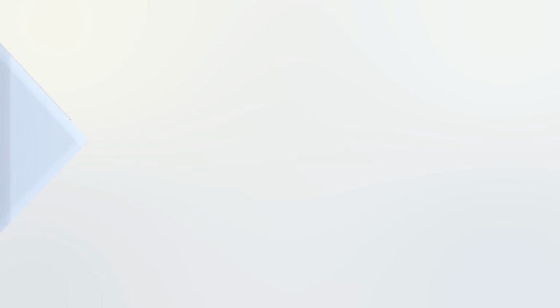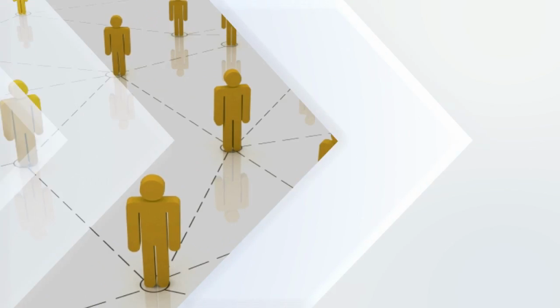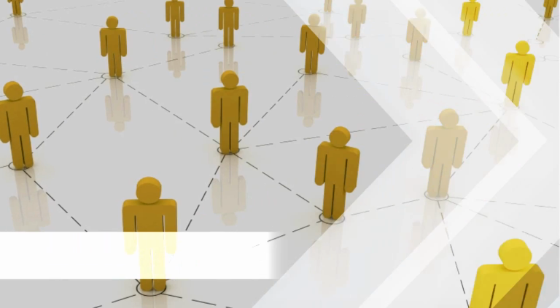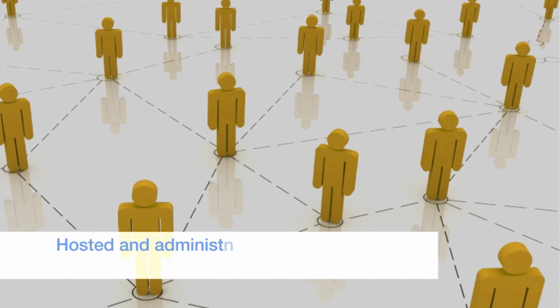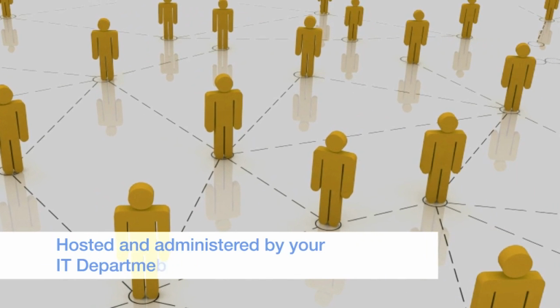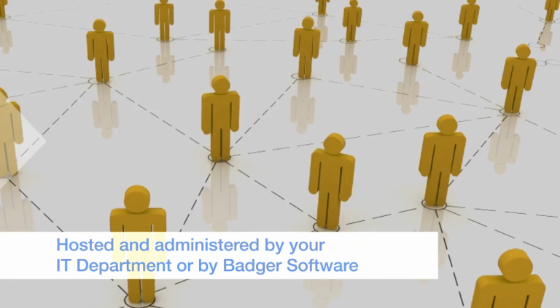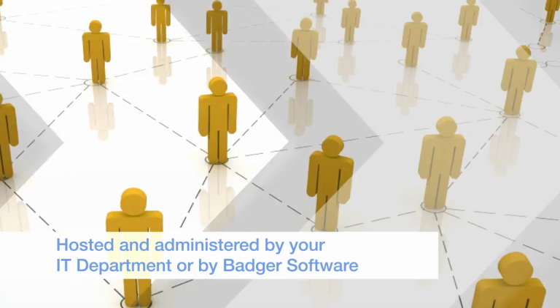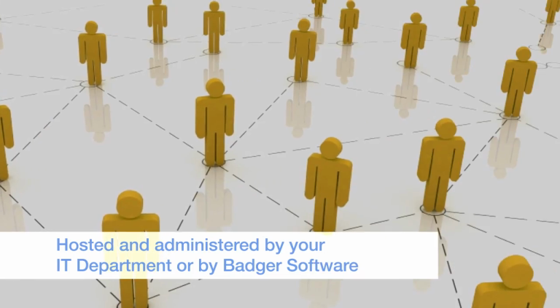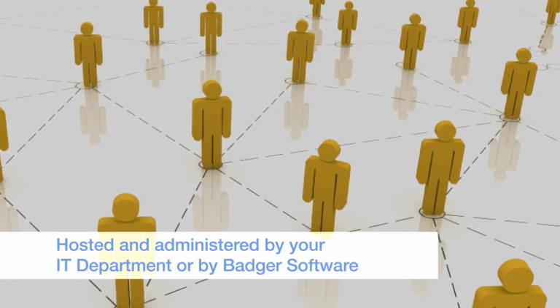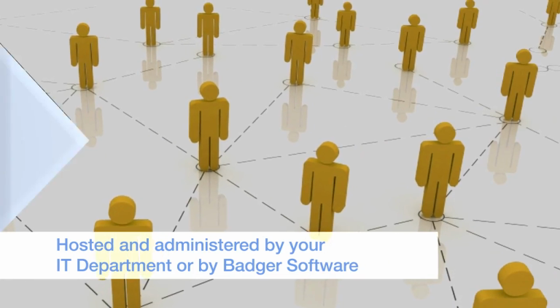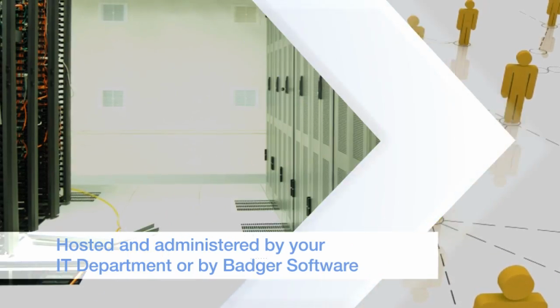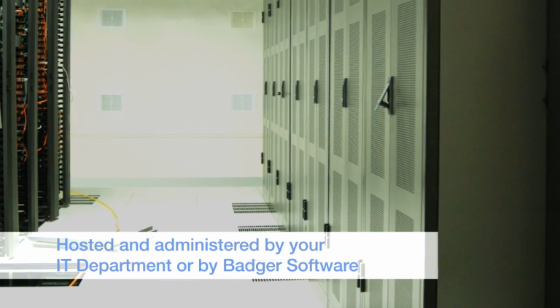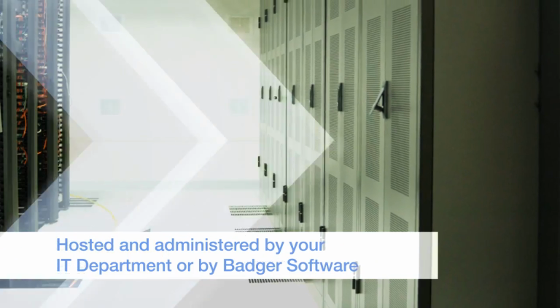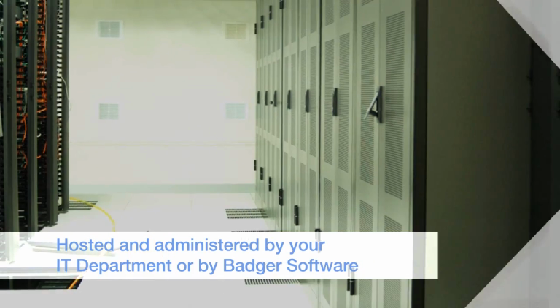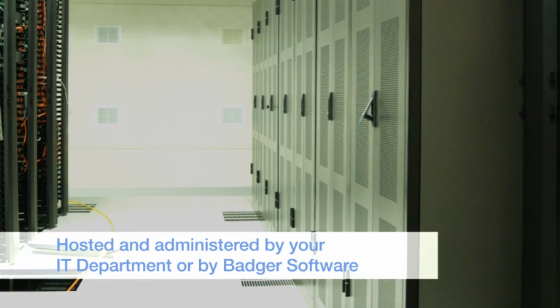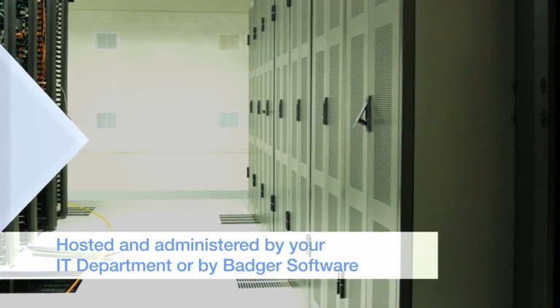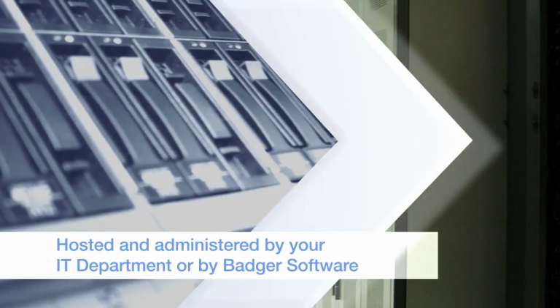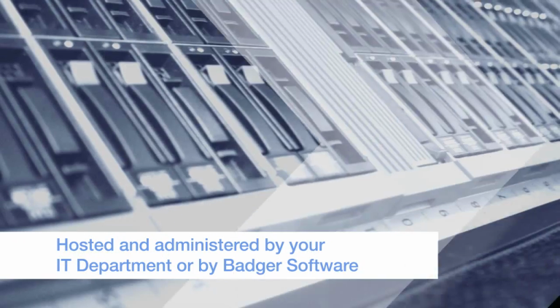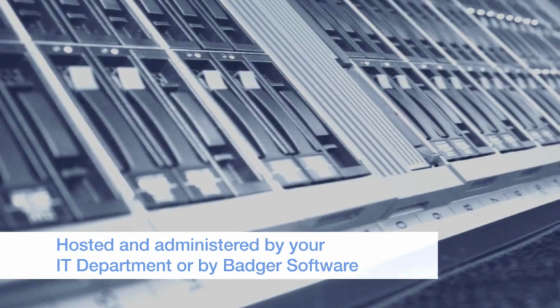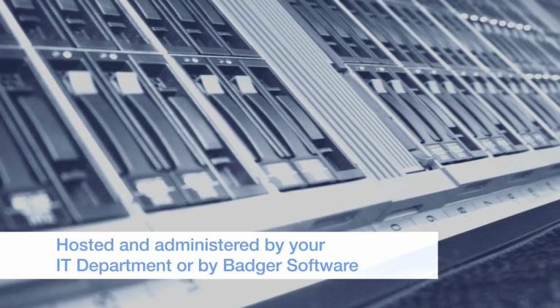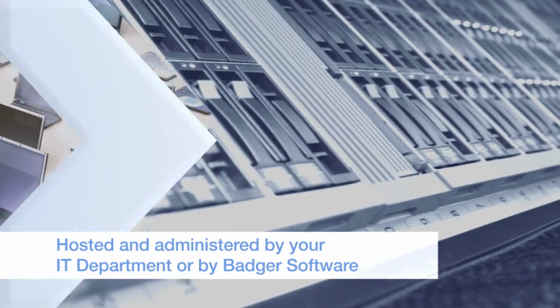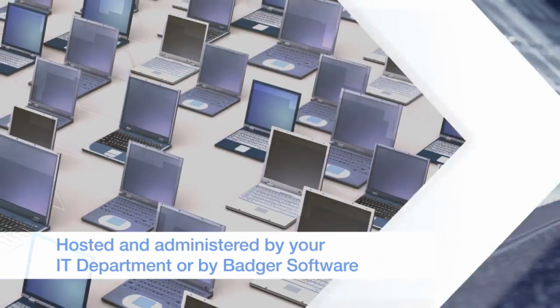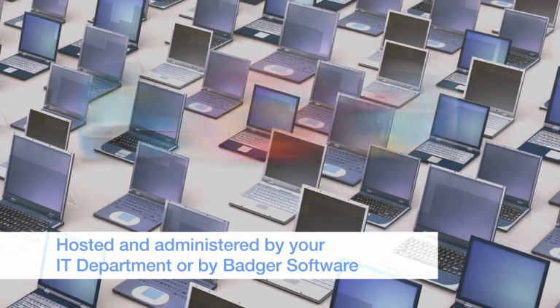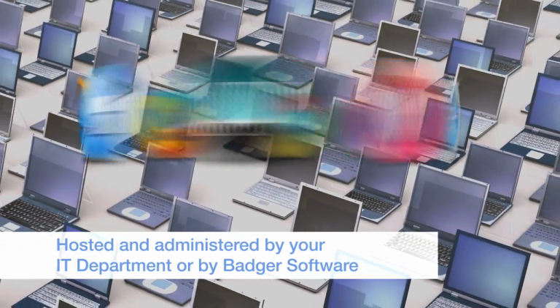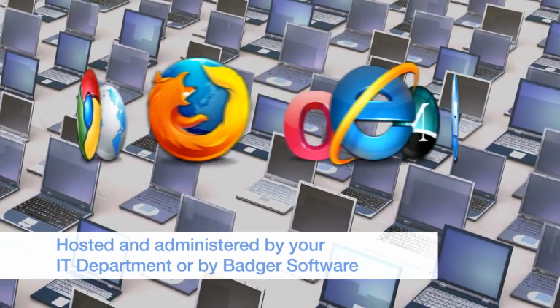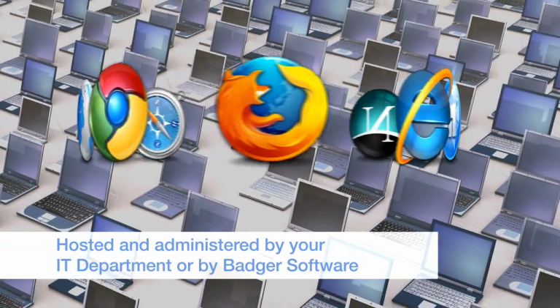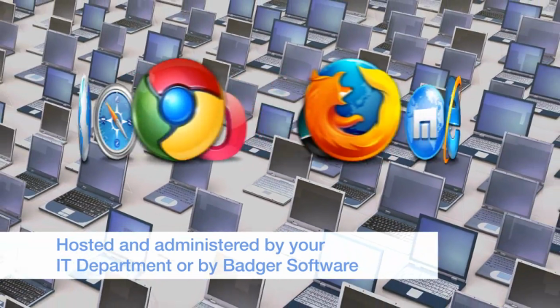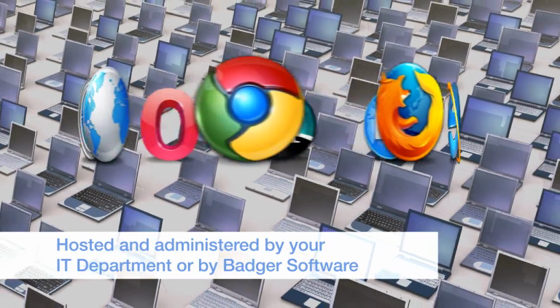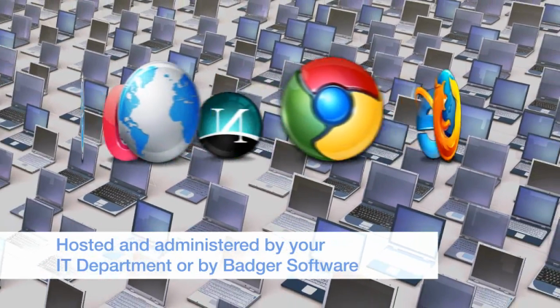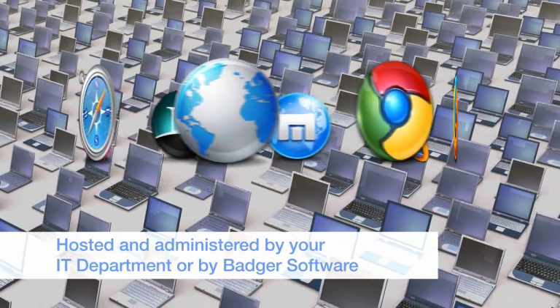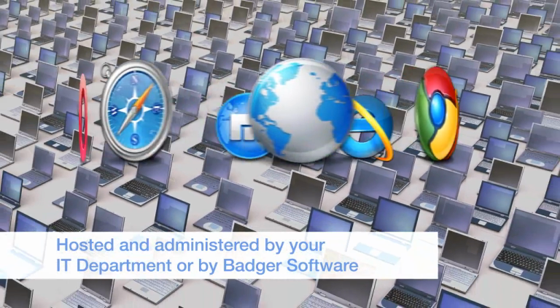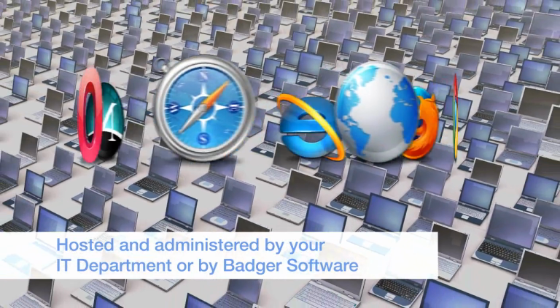Clio can be hosted and administered by Badger Software or by your own IT. It is easy to deploy, compatible with all major browsers and can be made available in any language.